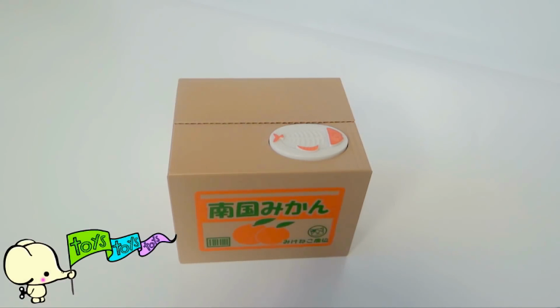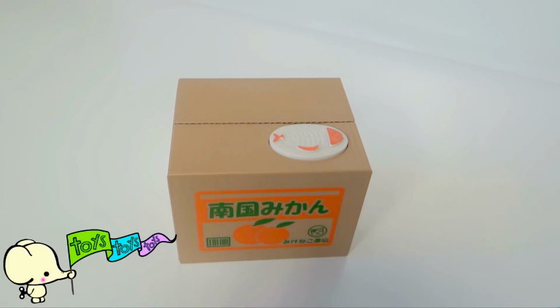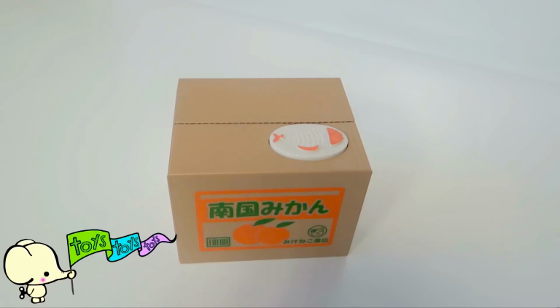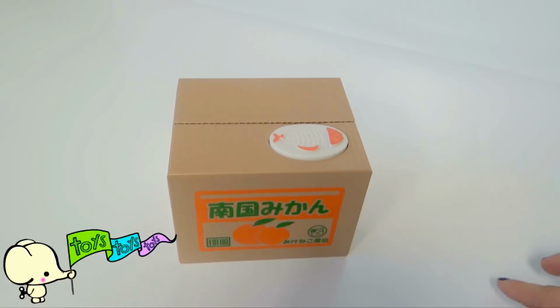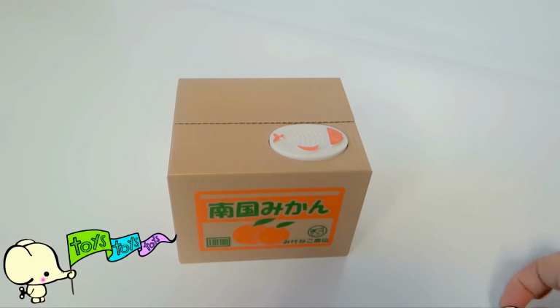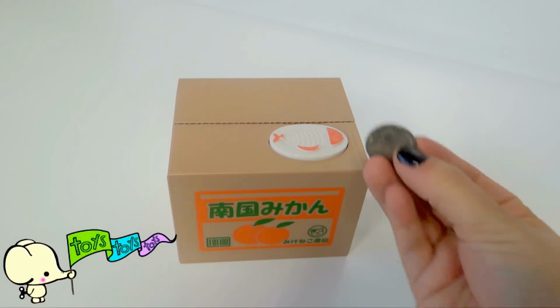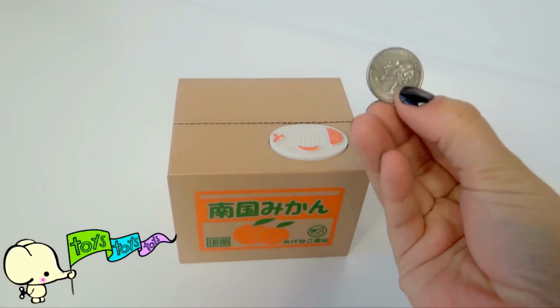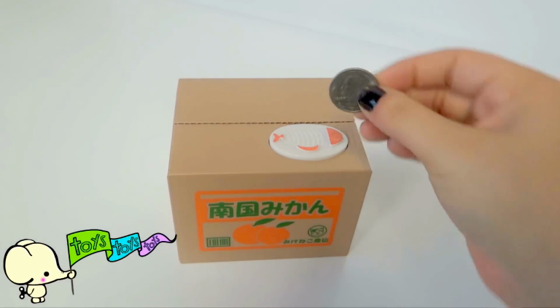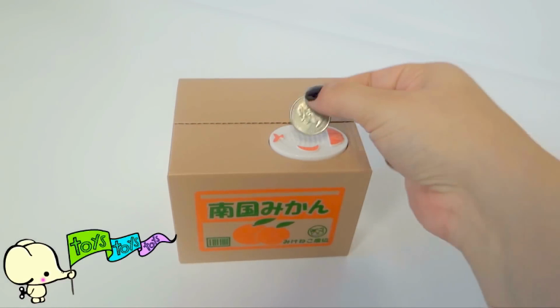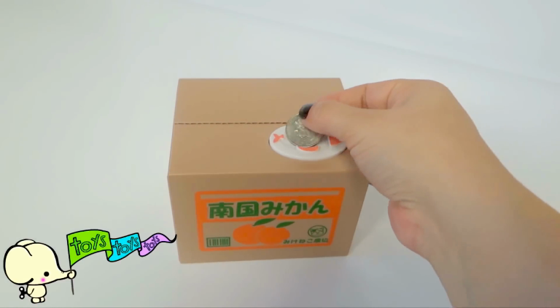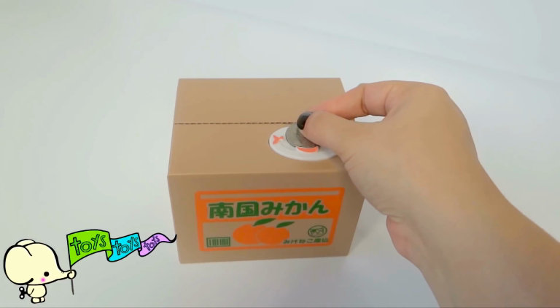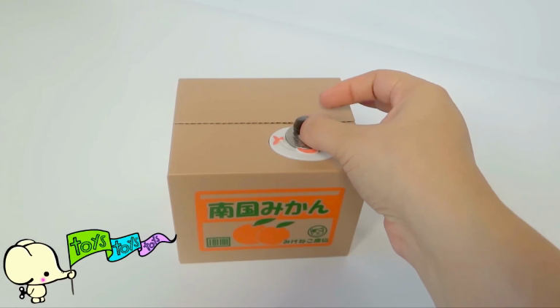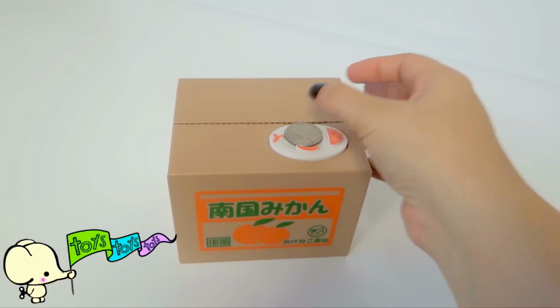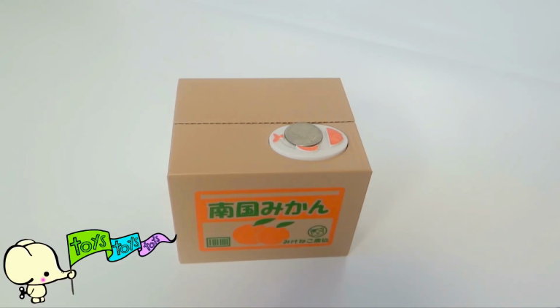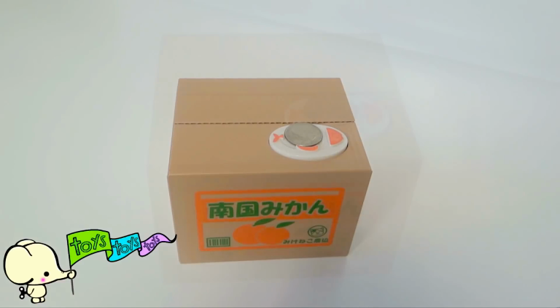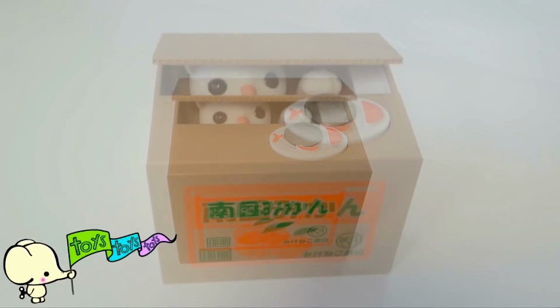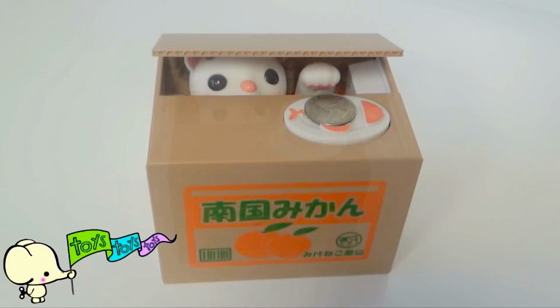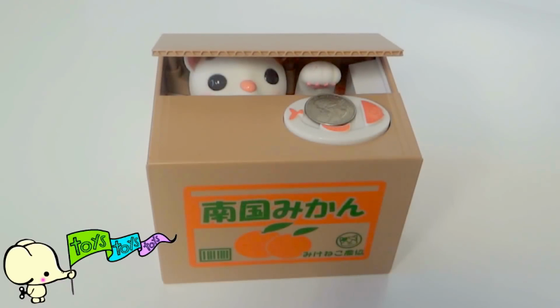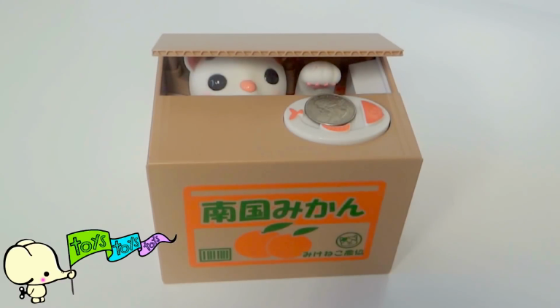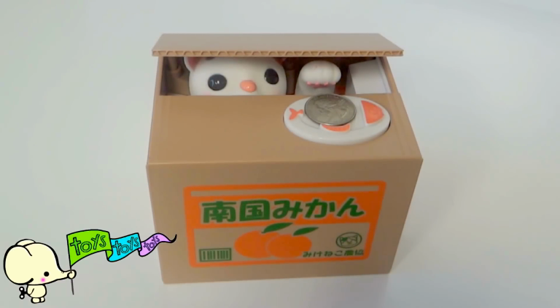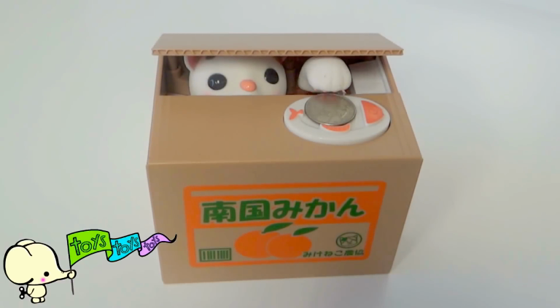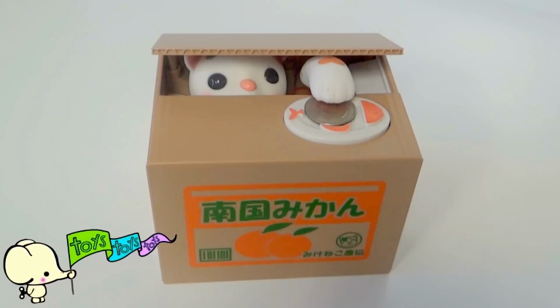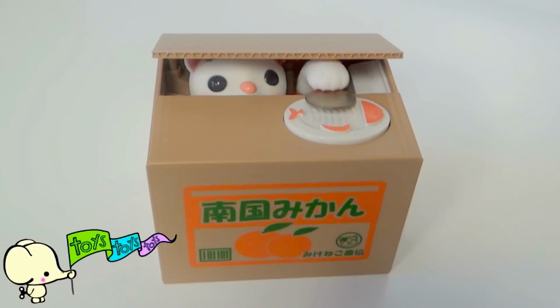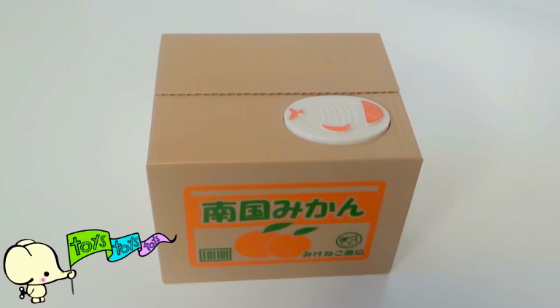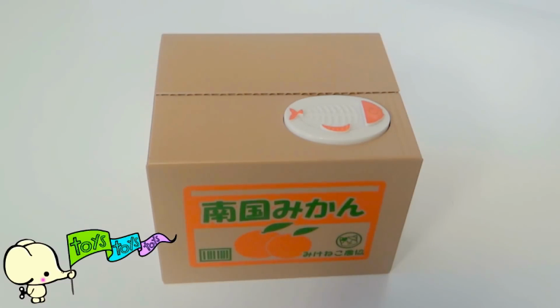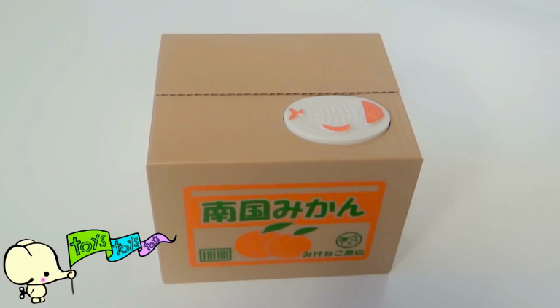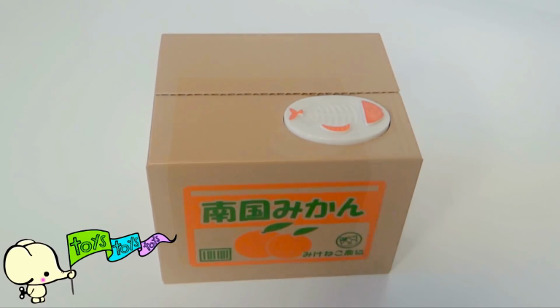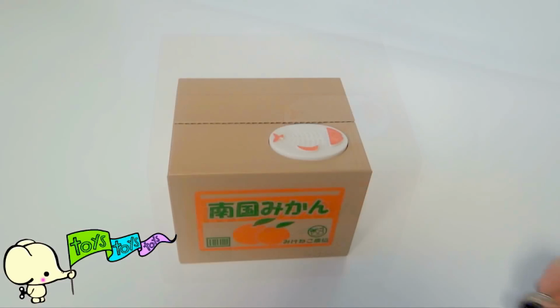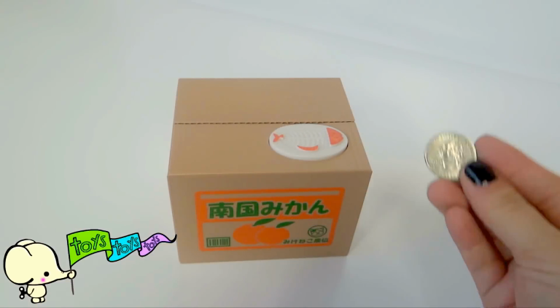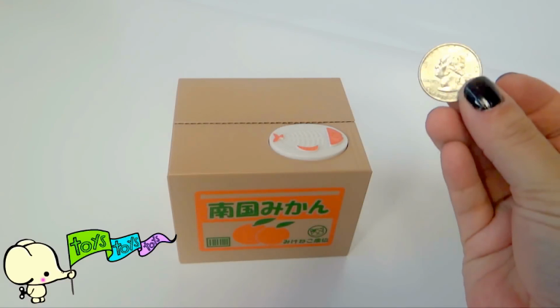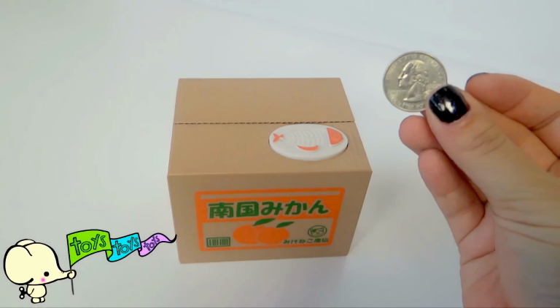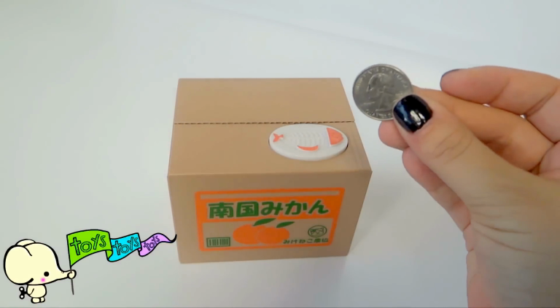What a super fun way to save money! Let's try another quarter. What a super cute kitty. He sure likes our coins.